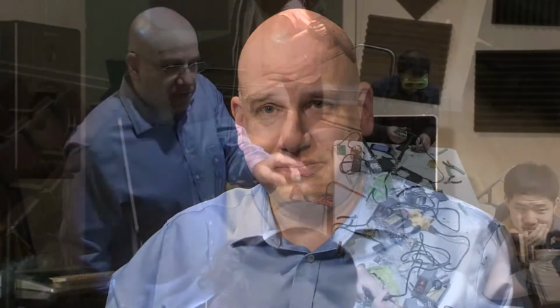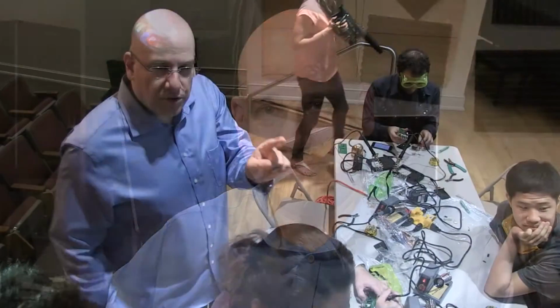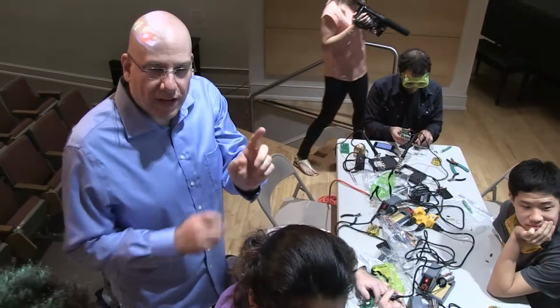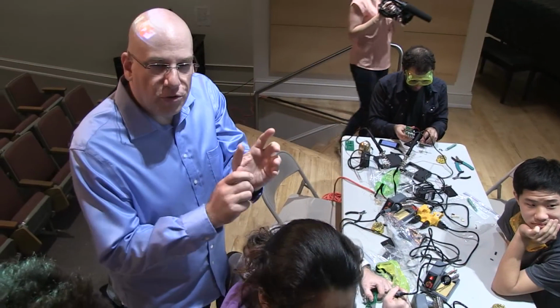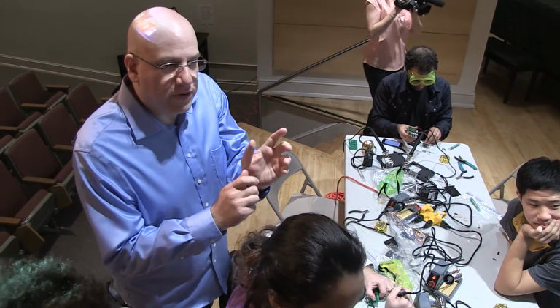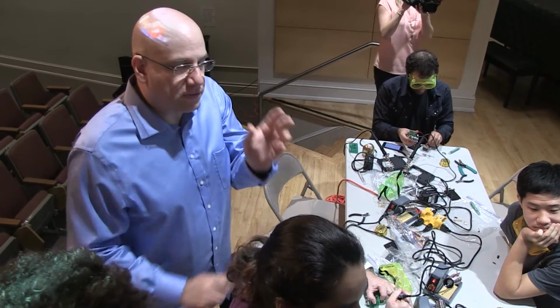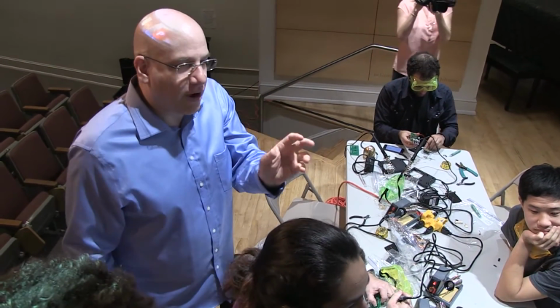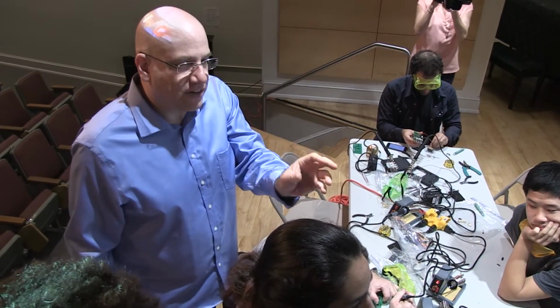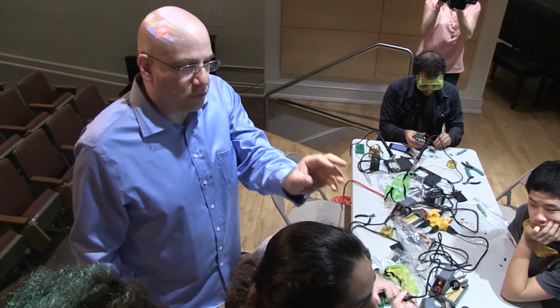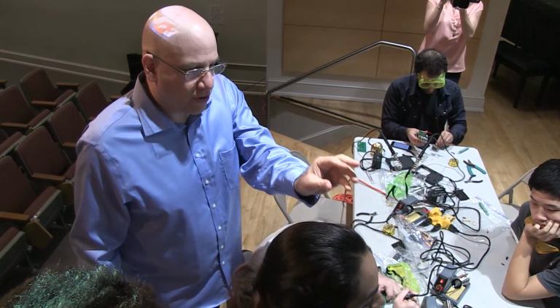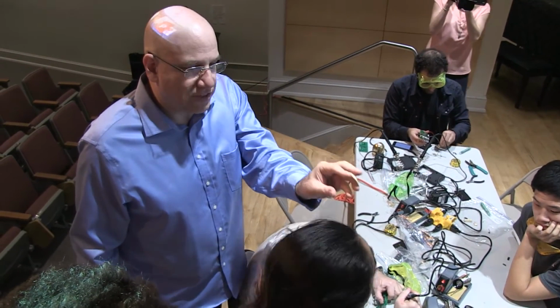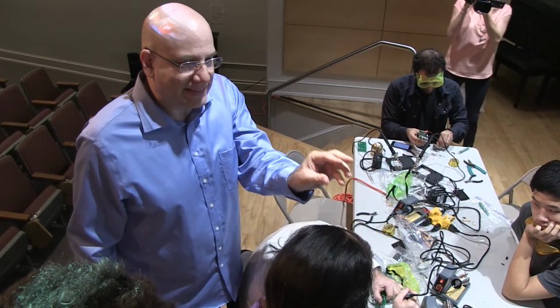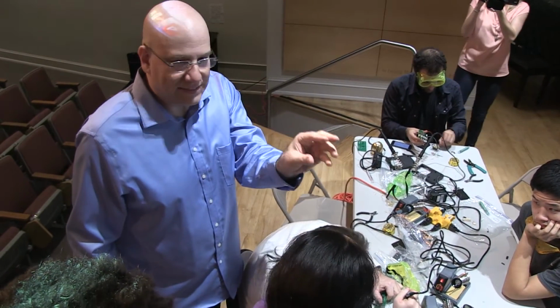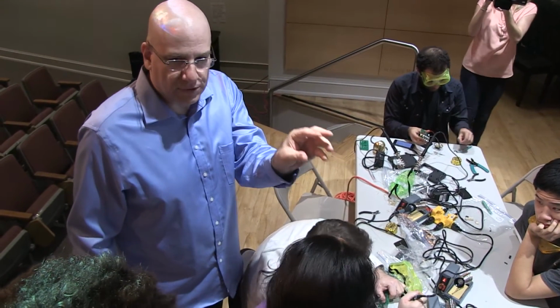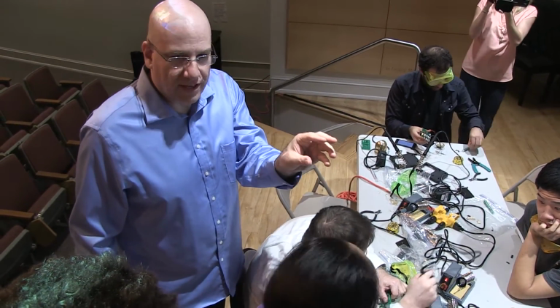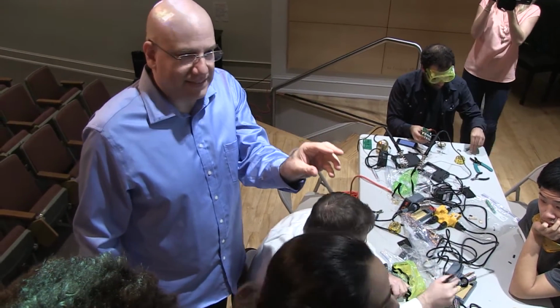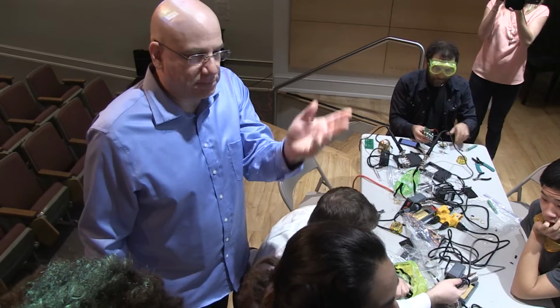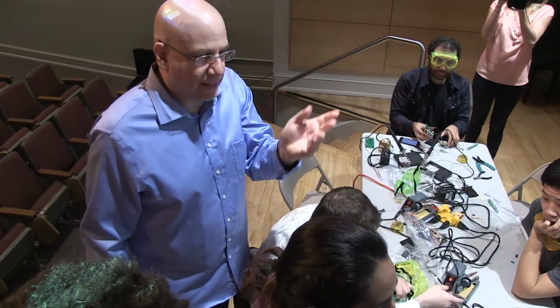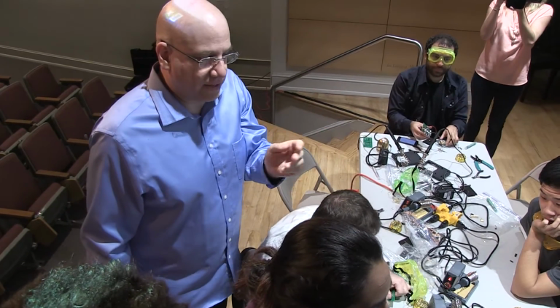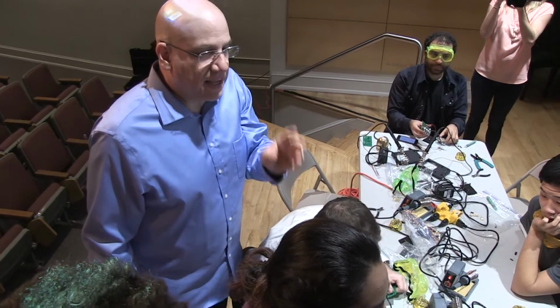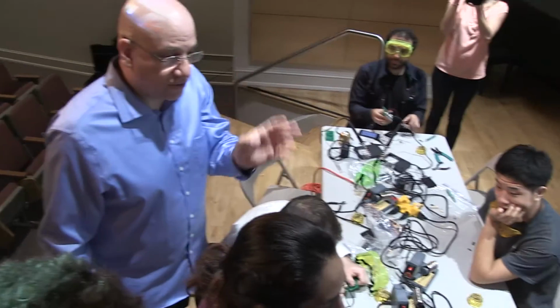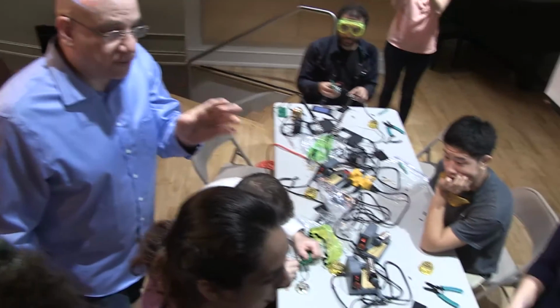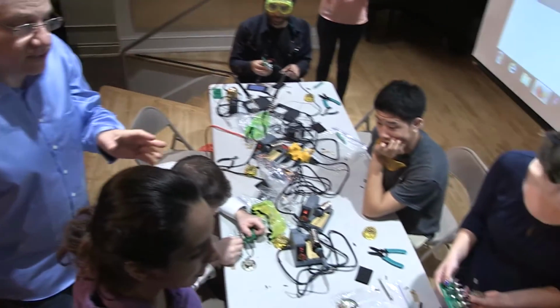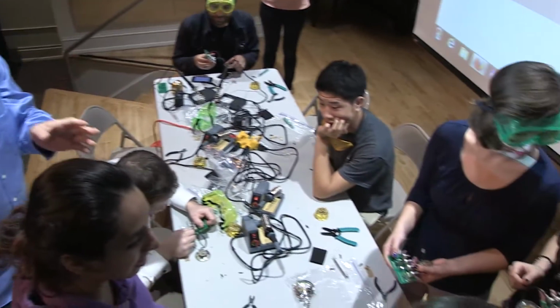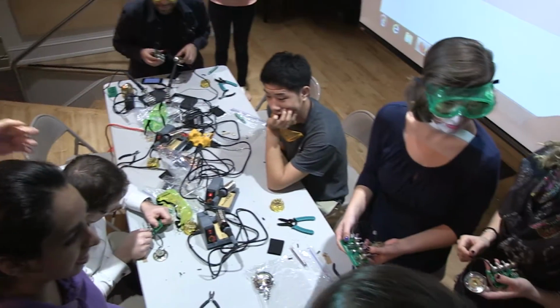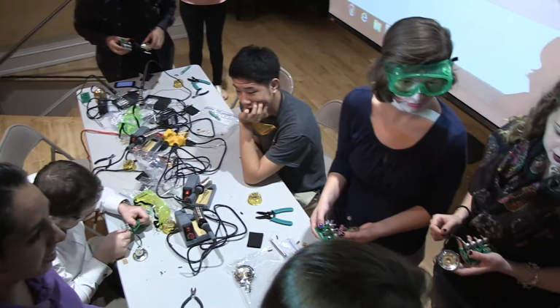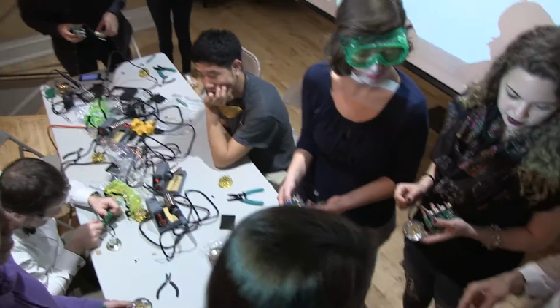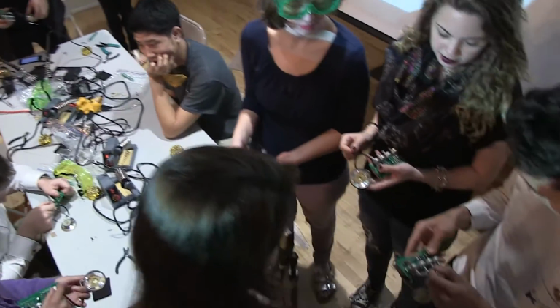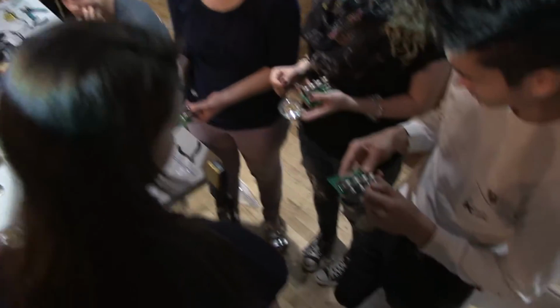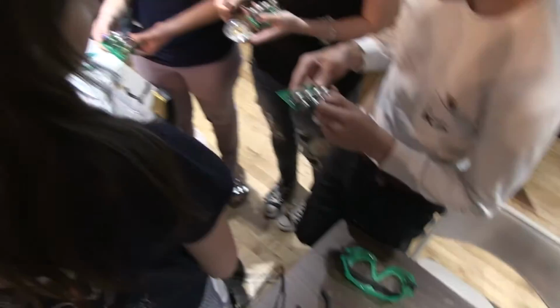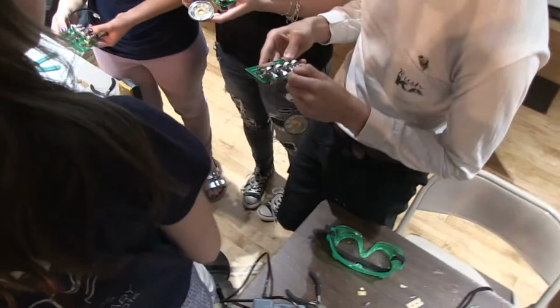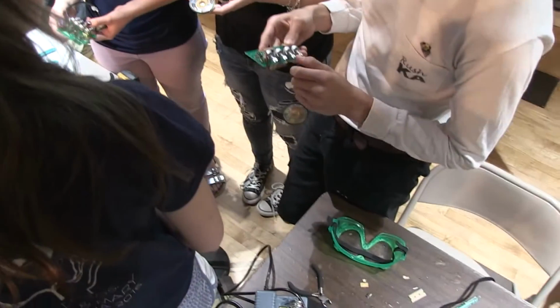I want you to try and tune your instrument to try and get to a sound similar to Ronnie's — I'm just picking him randomly. And we'll start now. So no talking. Let's try it.